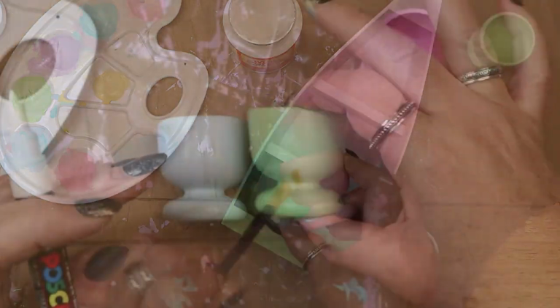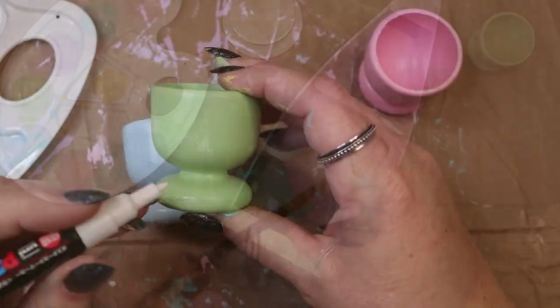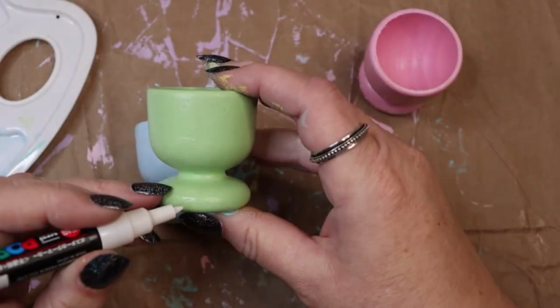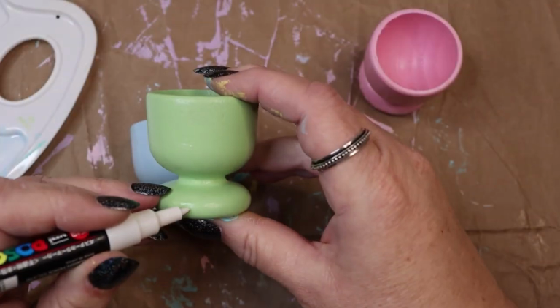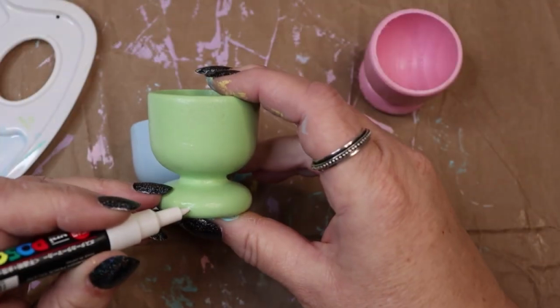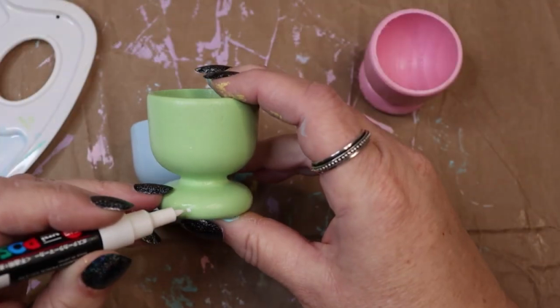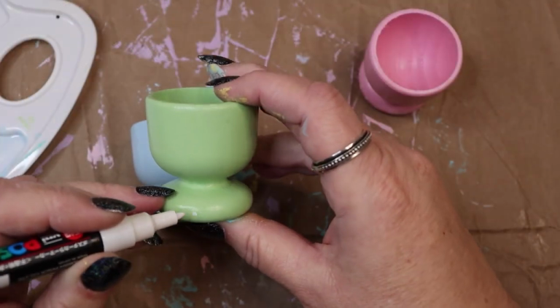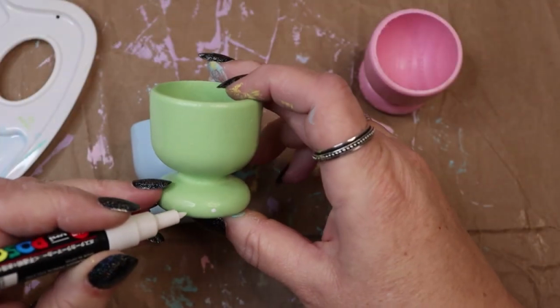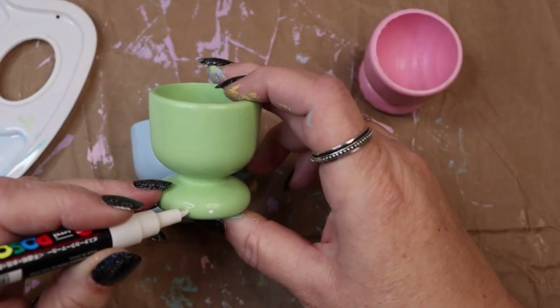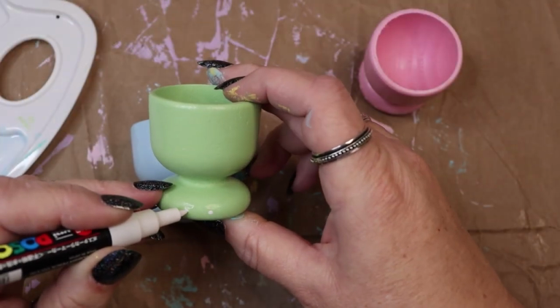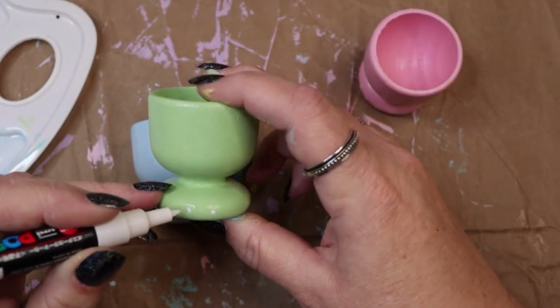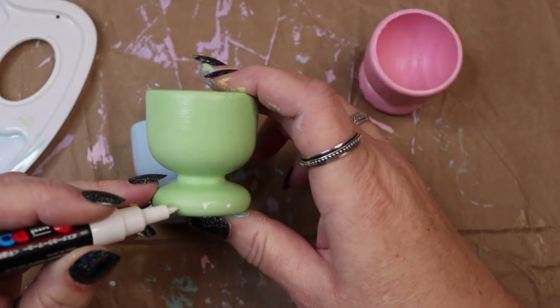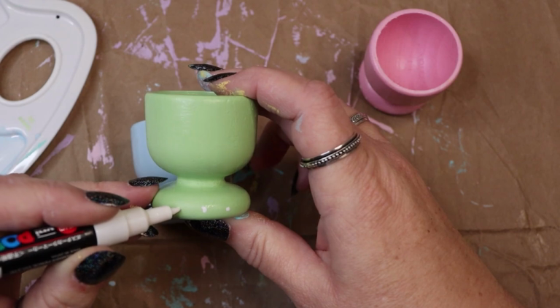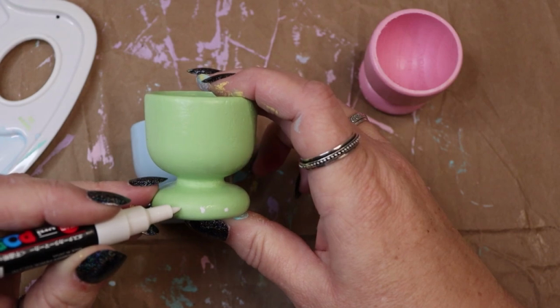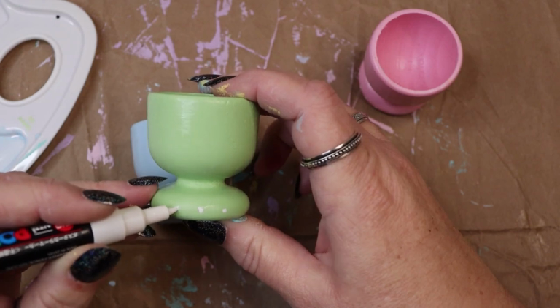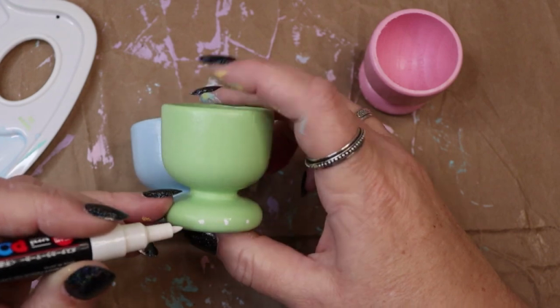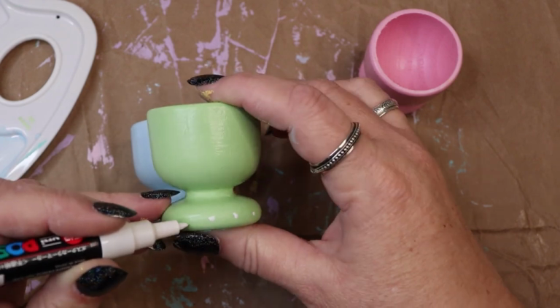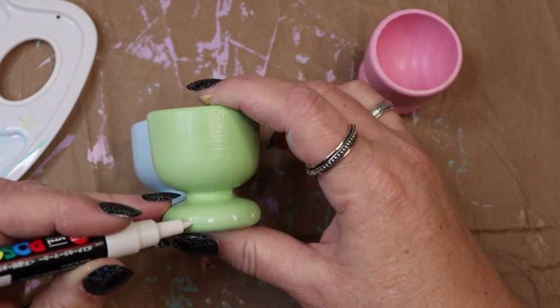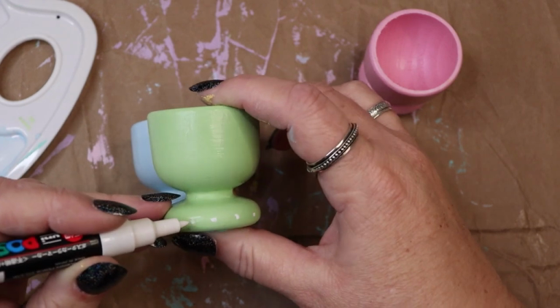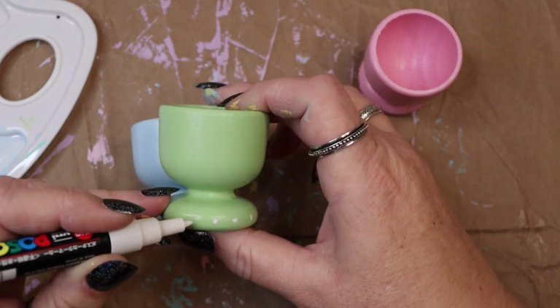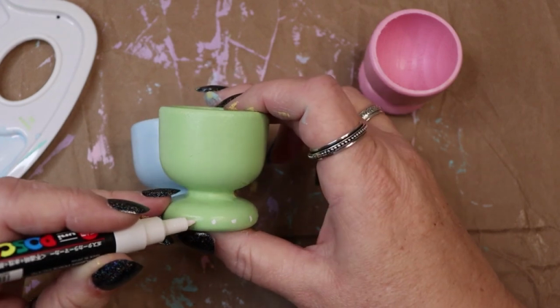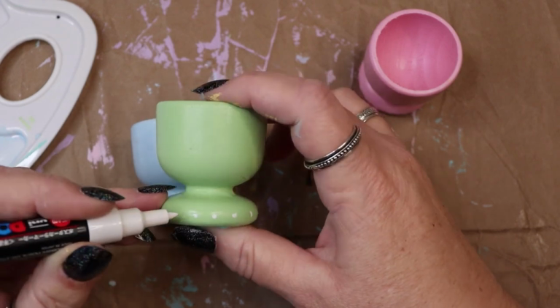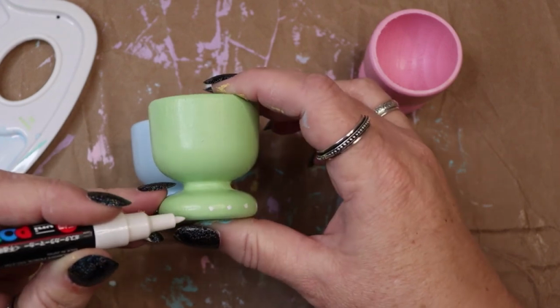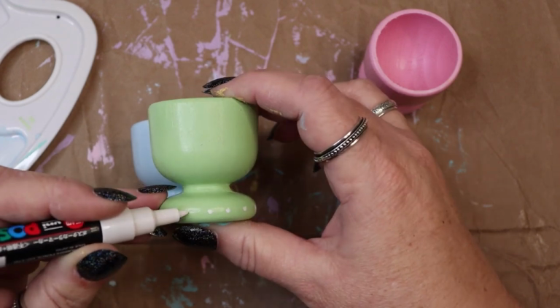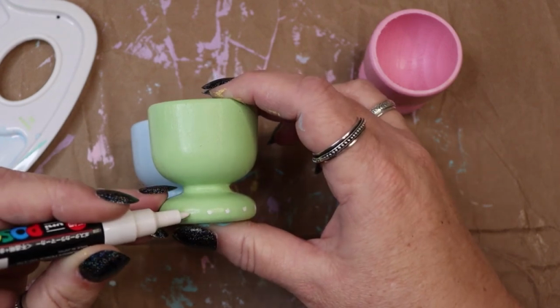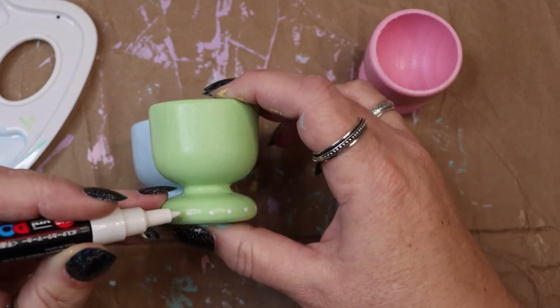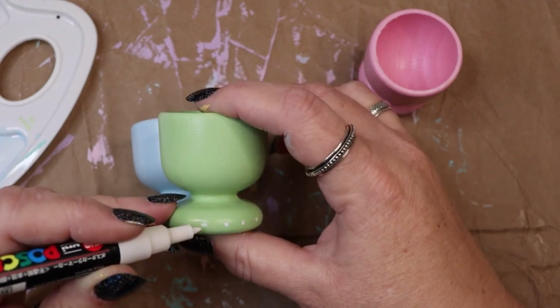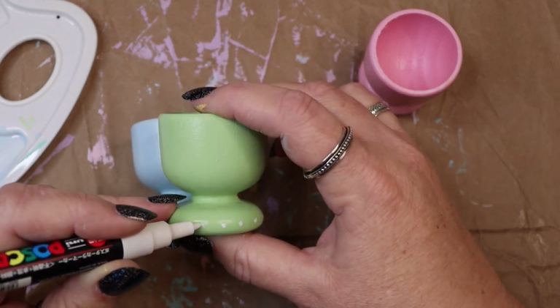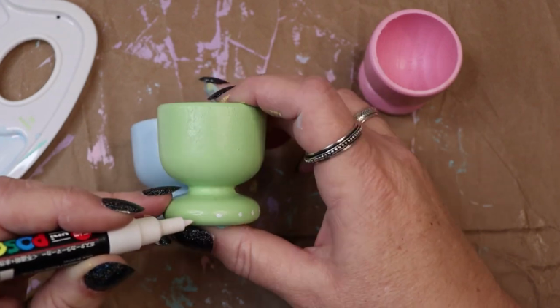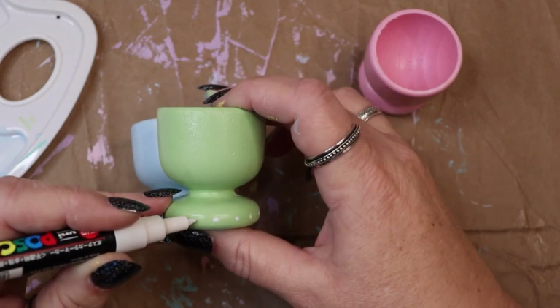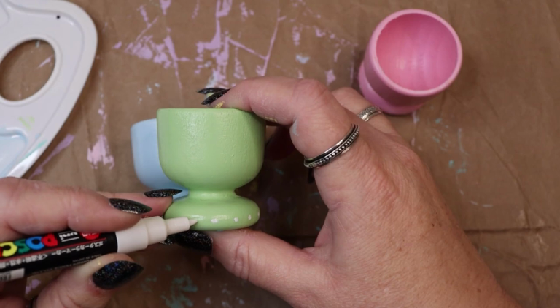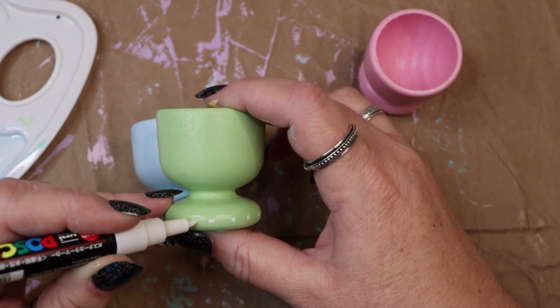When the paint was dry, I went back in with a chalk paint pen in white to add a few dots and line details to each one.